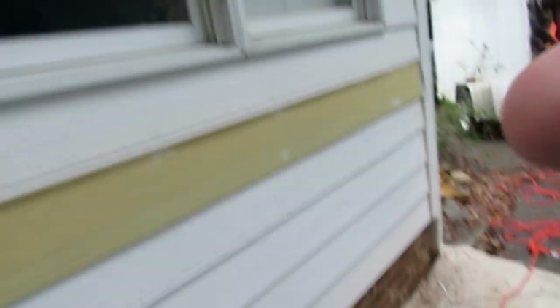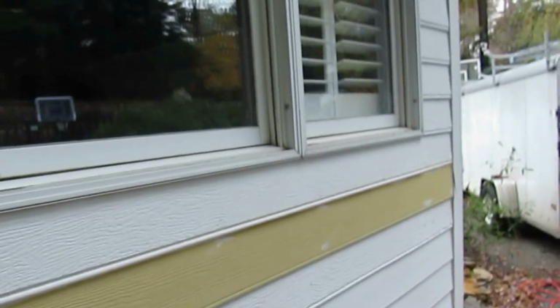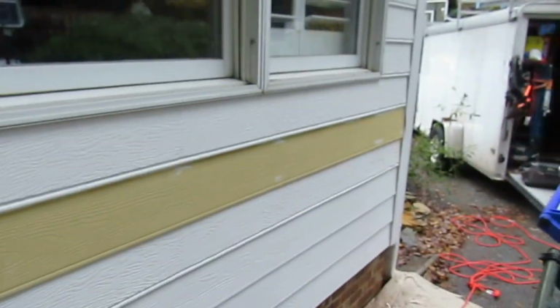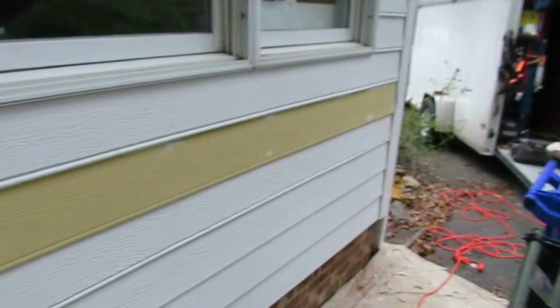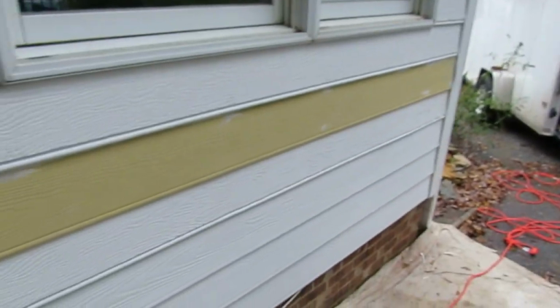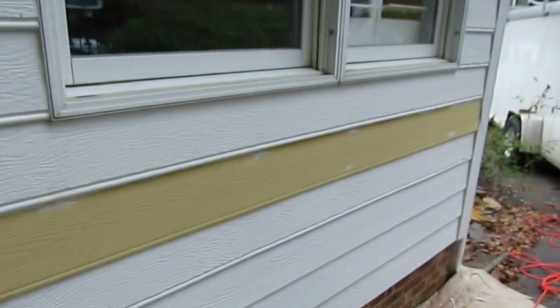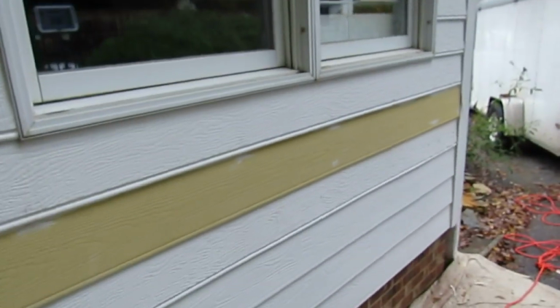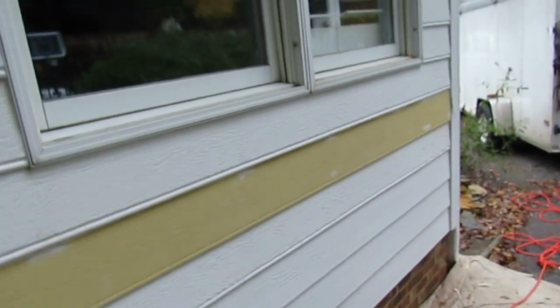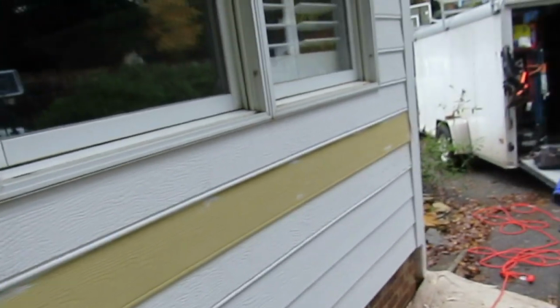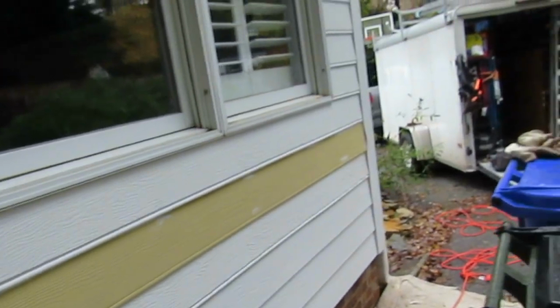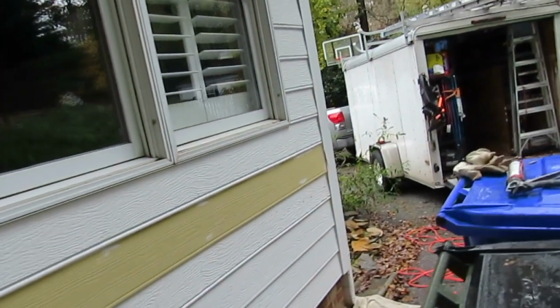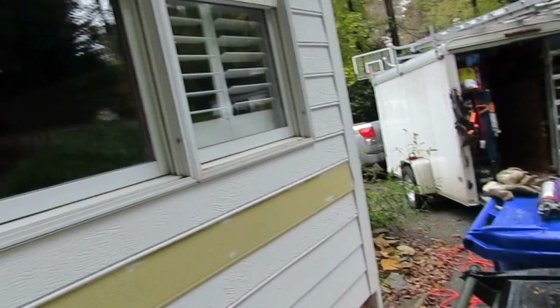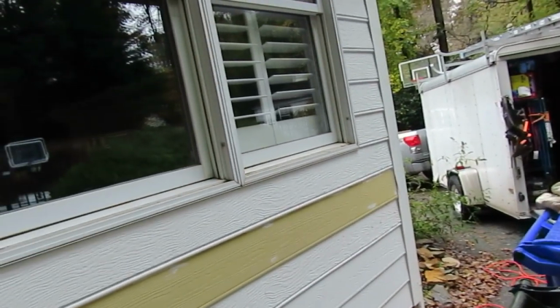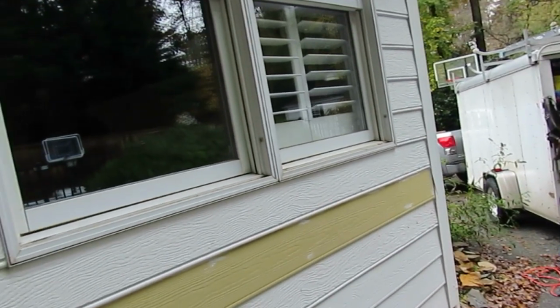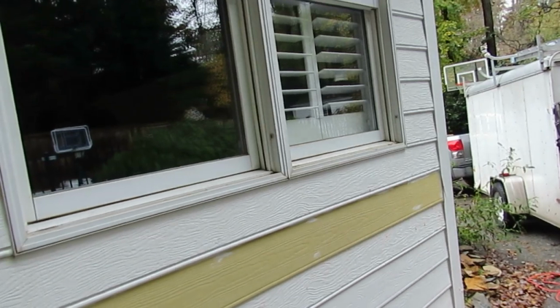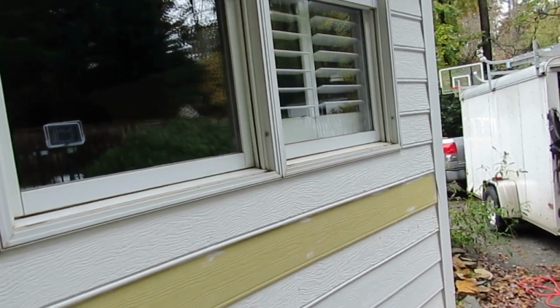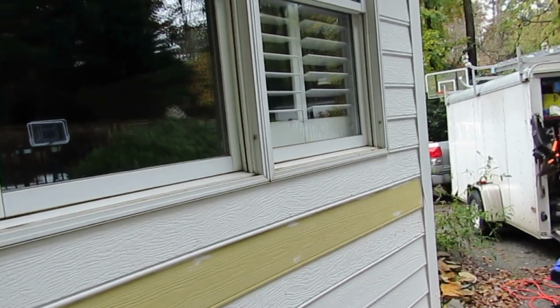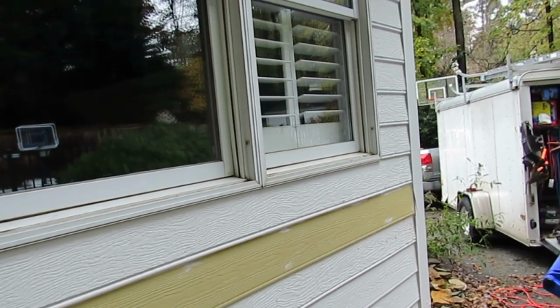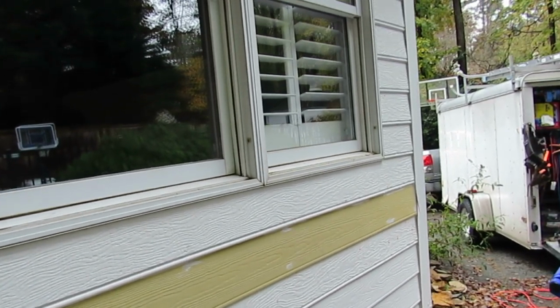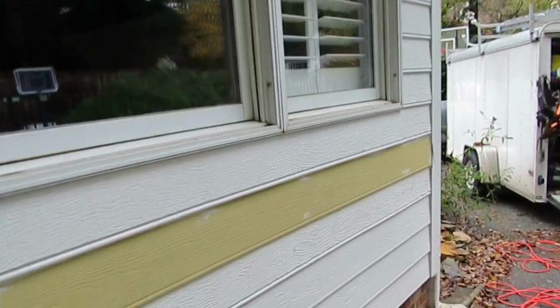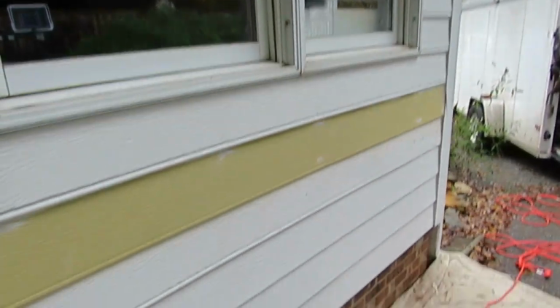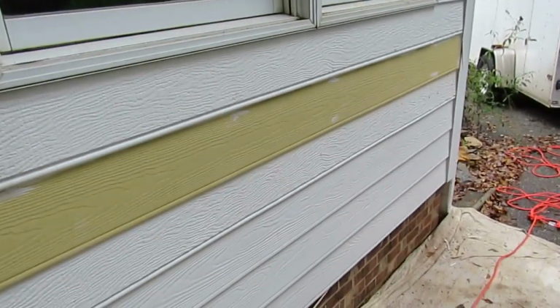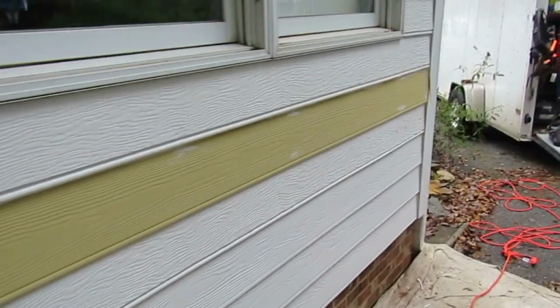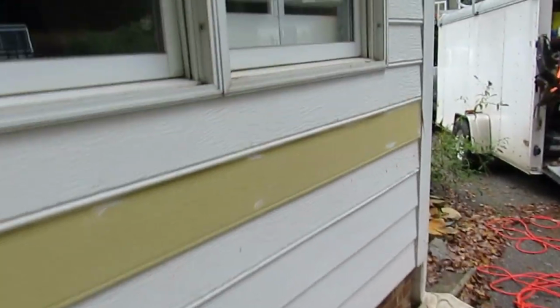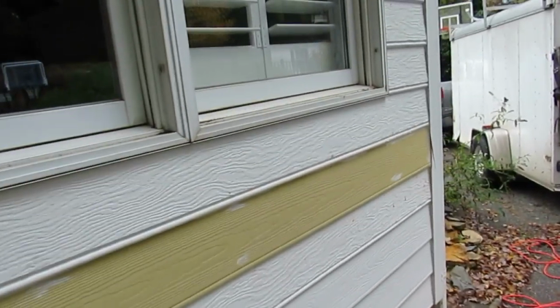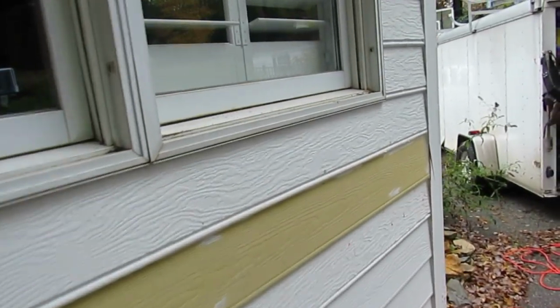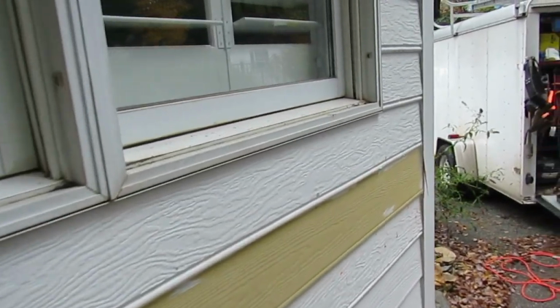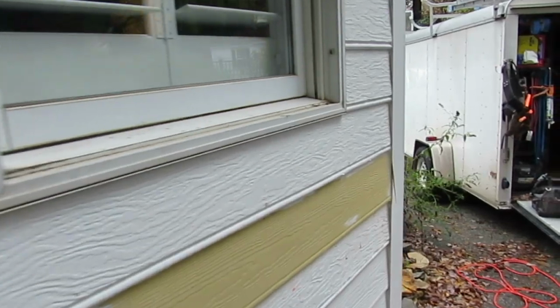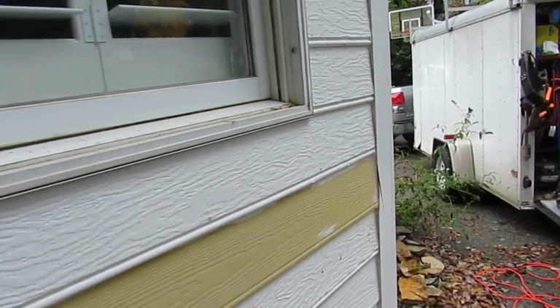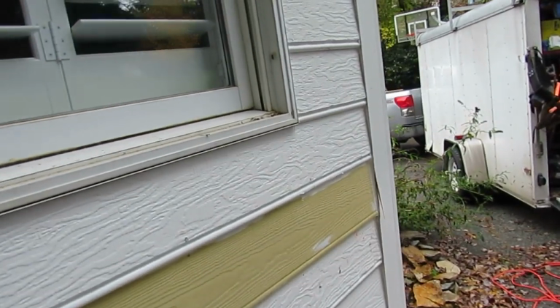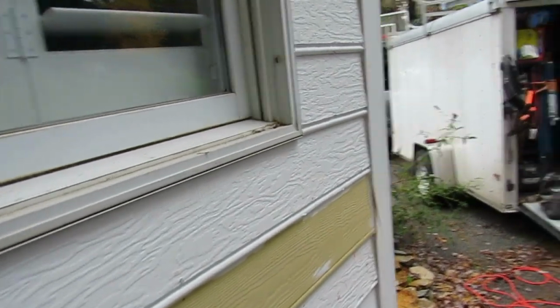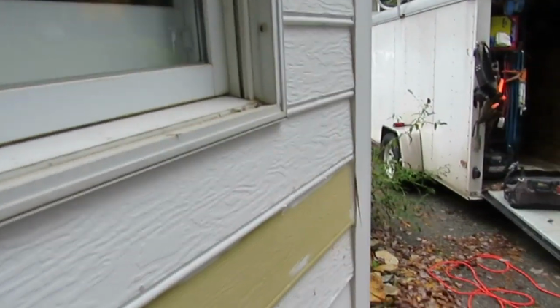We're doing a siding repair here in Chapel Hill, North Carolina. If you give us a call at 919-612-9000, we will give you a free quote for your siding repair too. That is CraftsmanDirect.com at 919-612-9000.